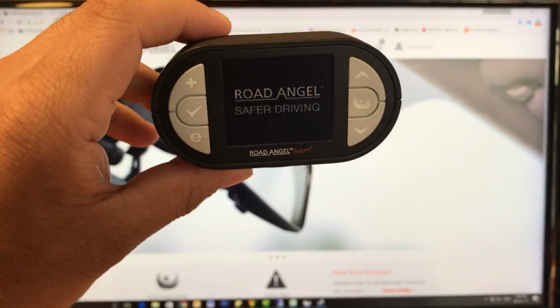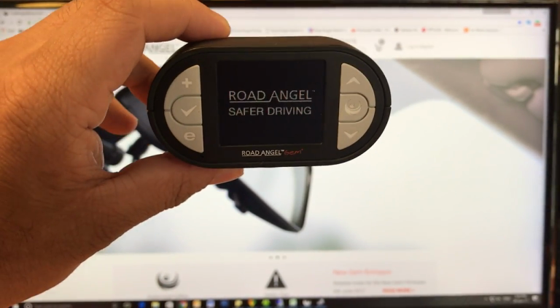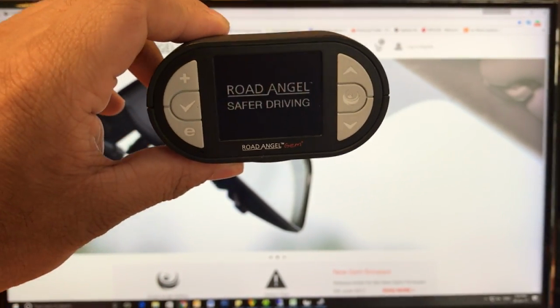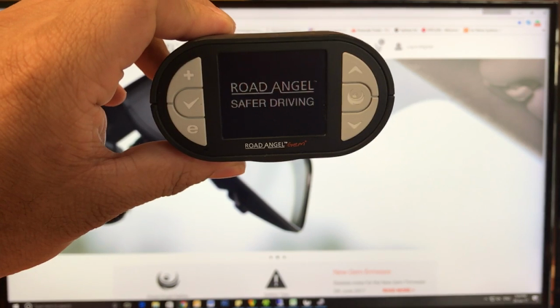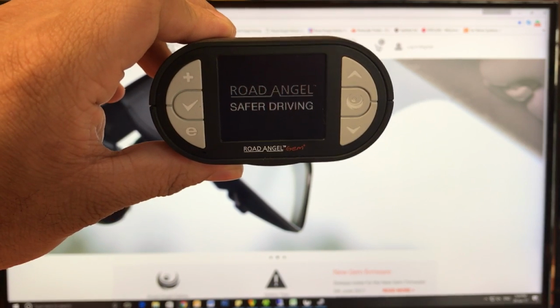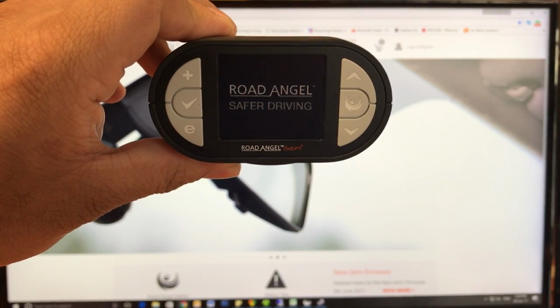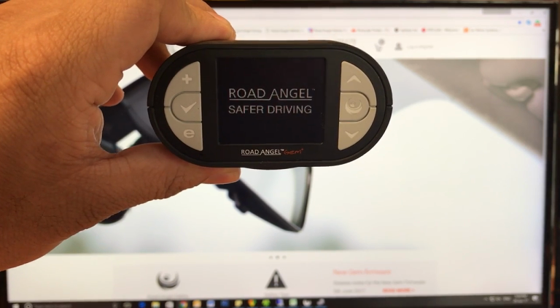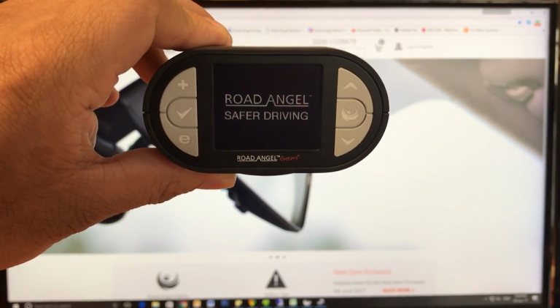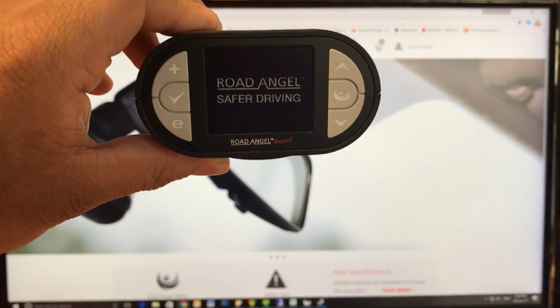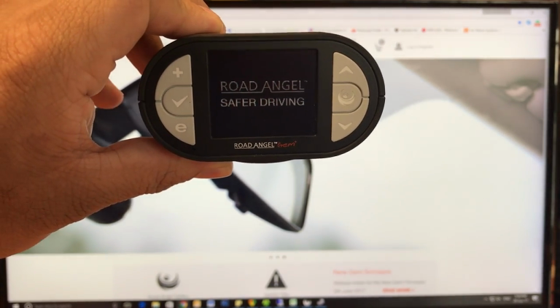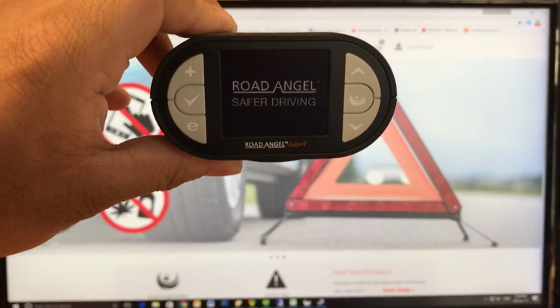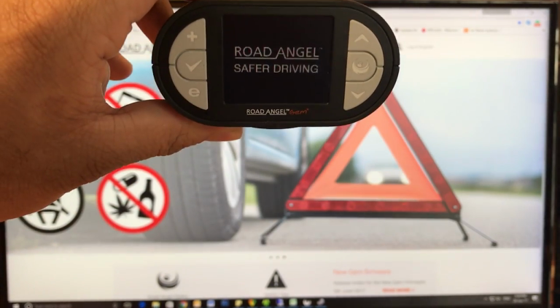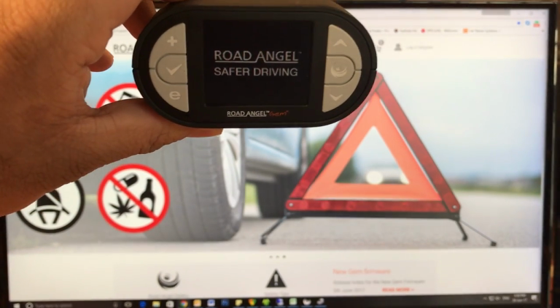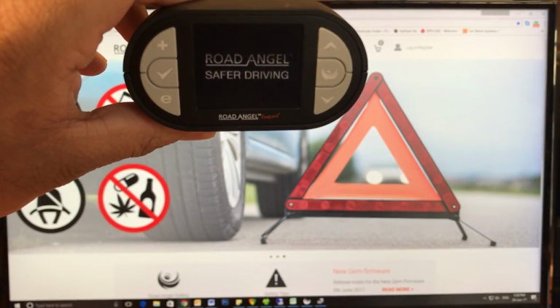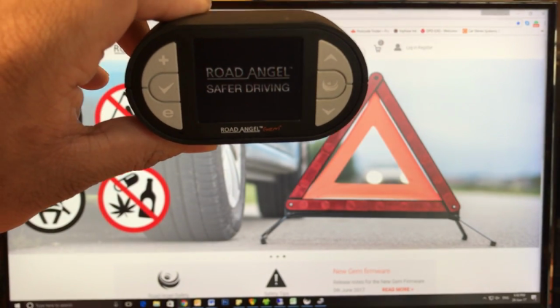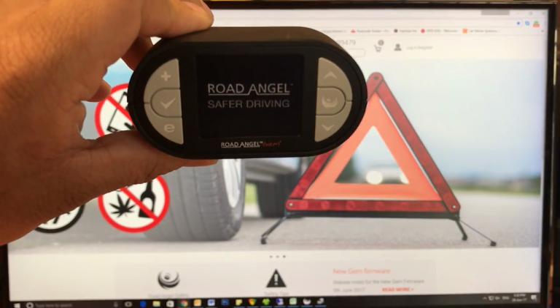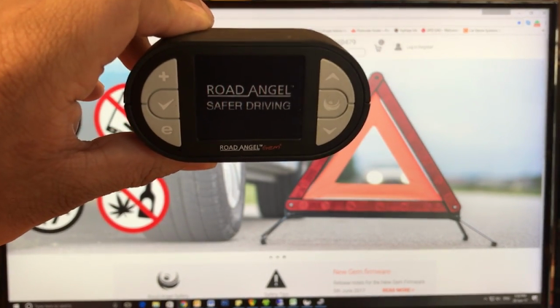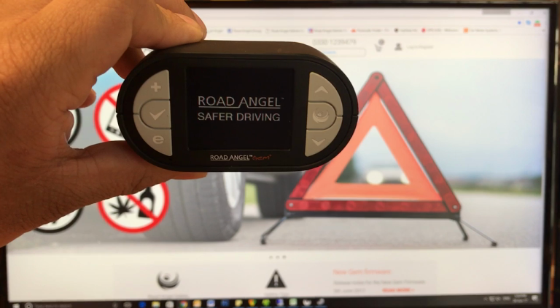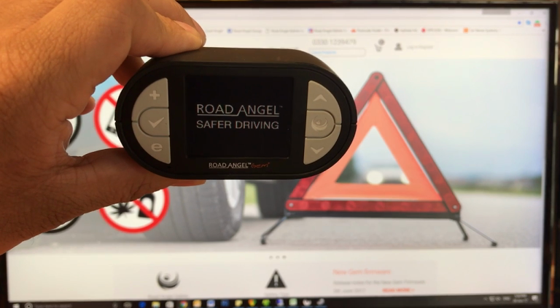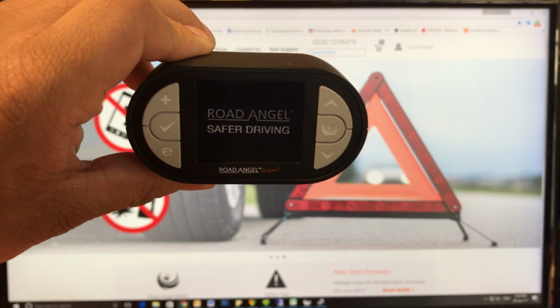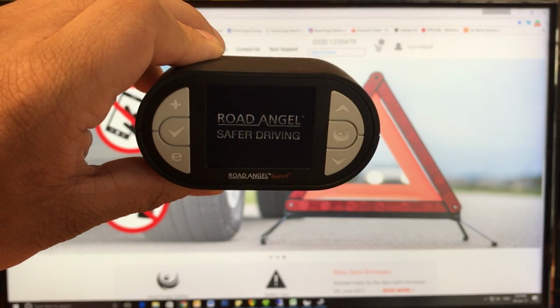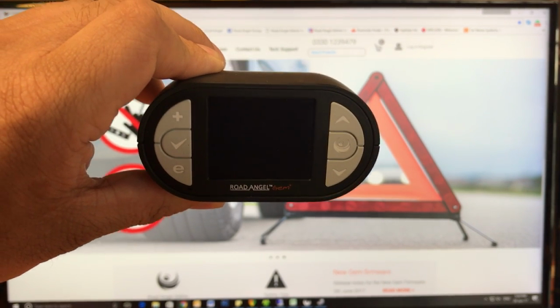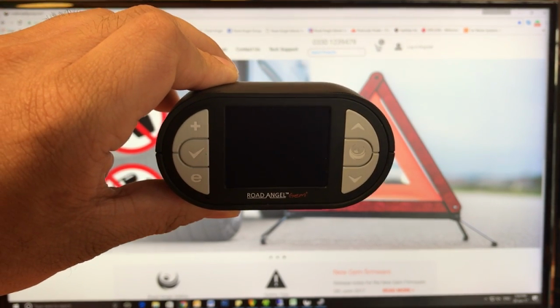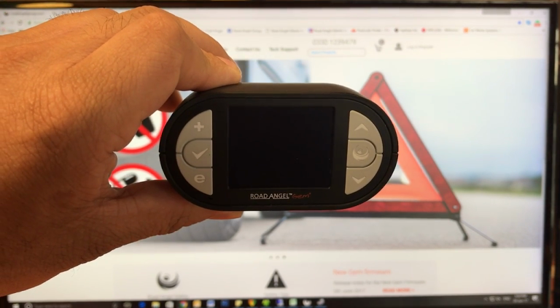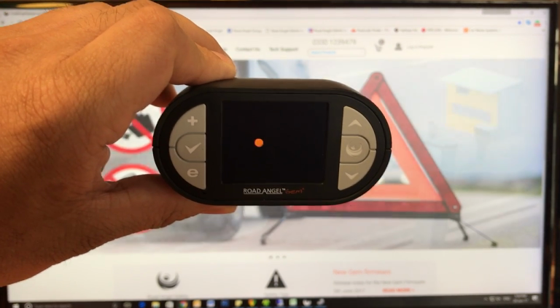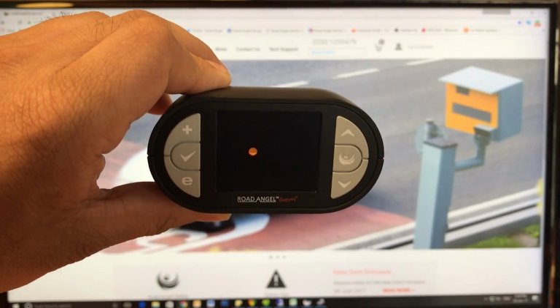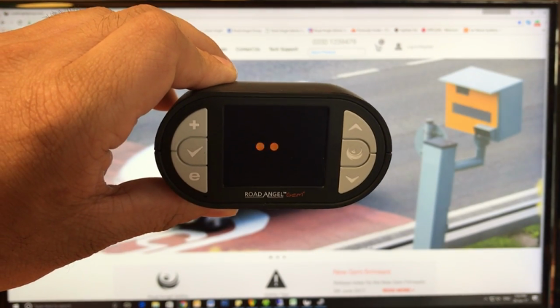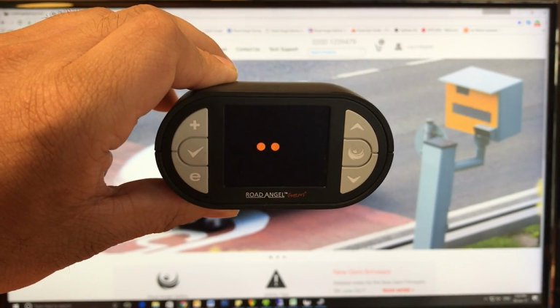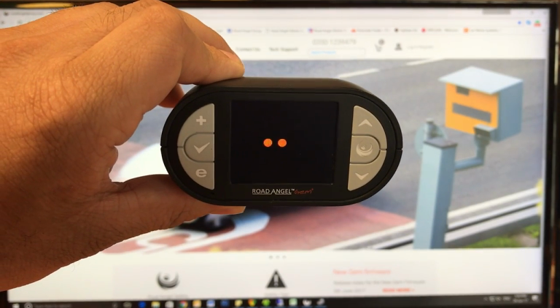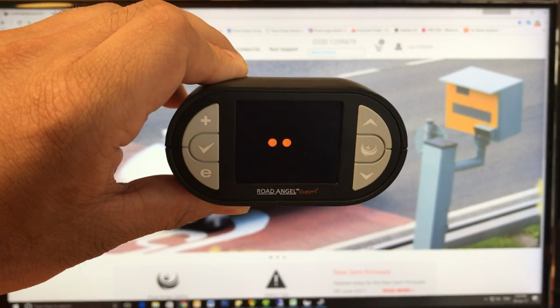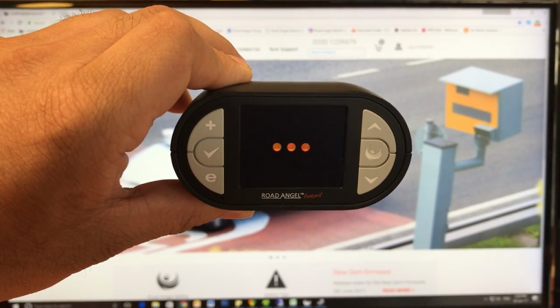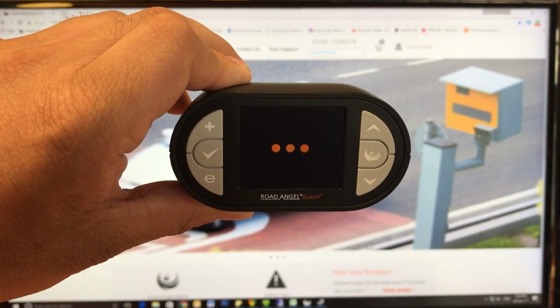I'll let the Red Angel go through the boot menu. This is the very latest software, version 538, the new user interface from Red Angel.